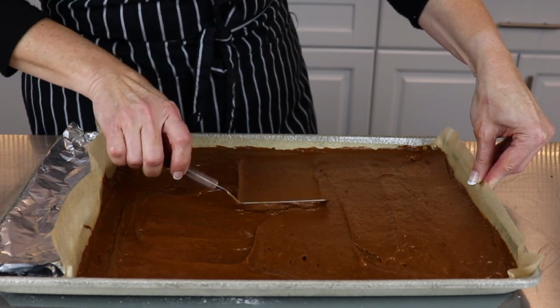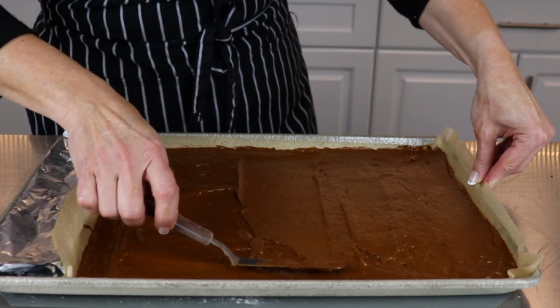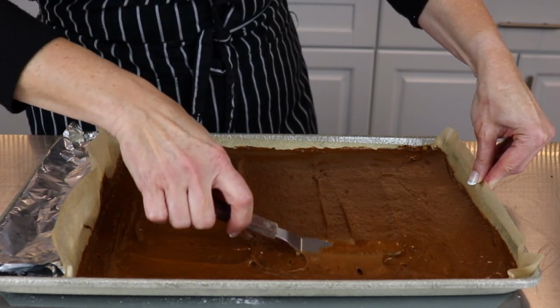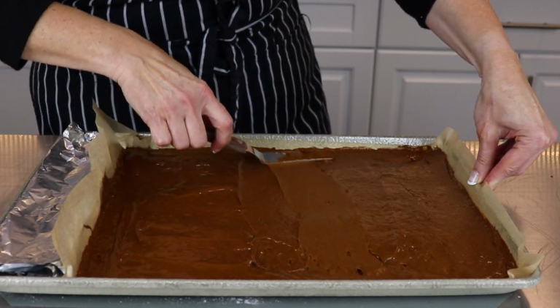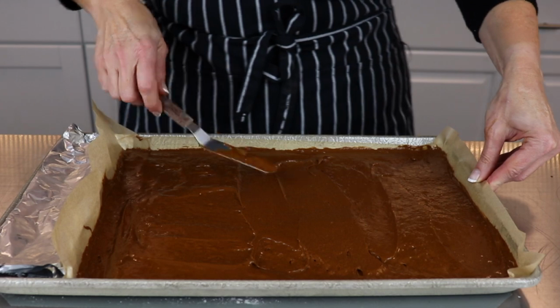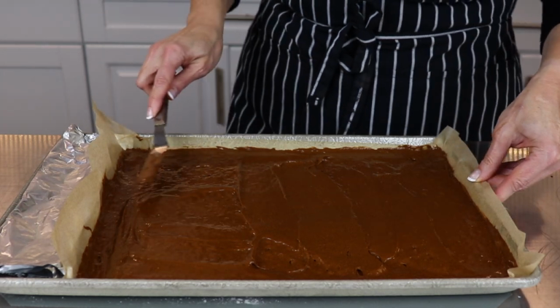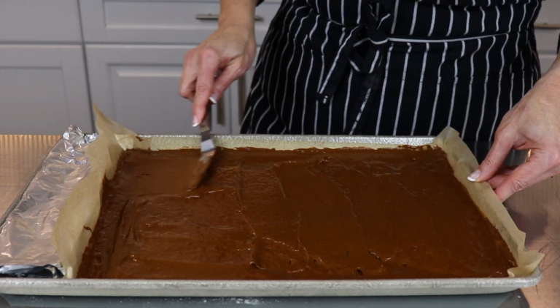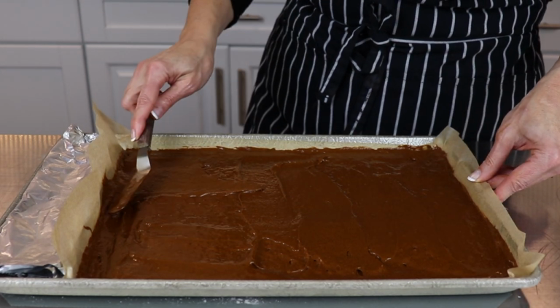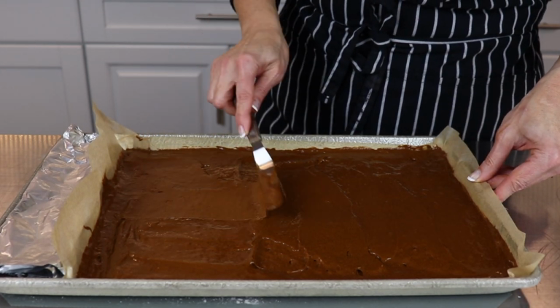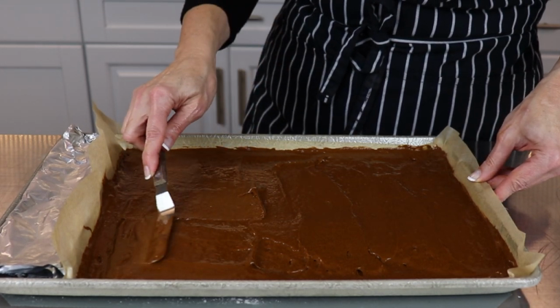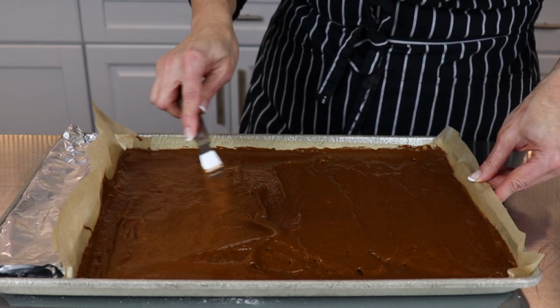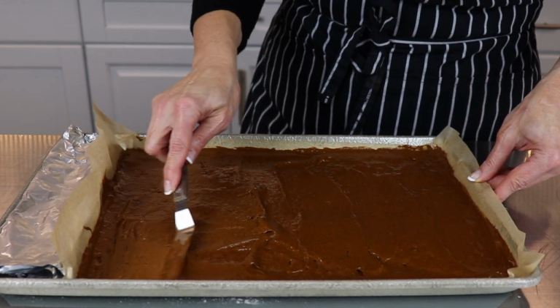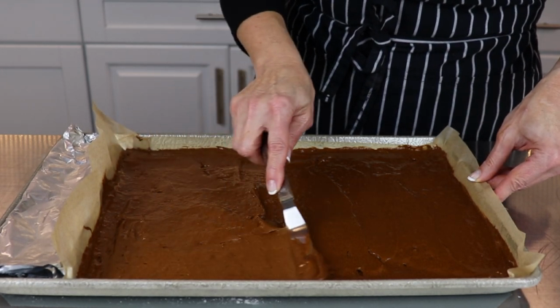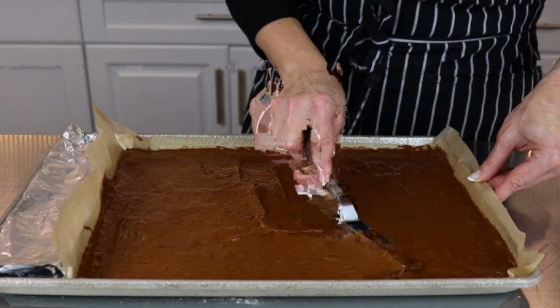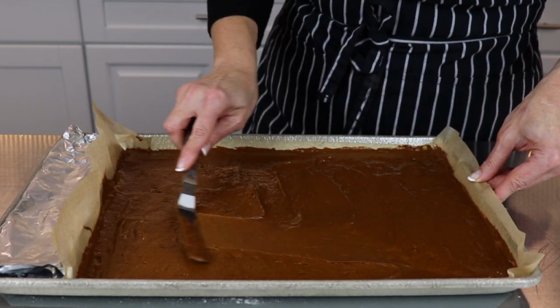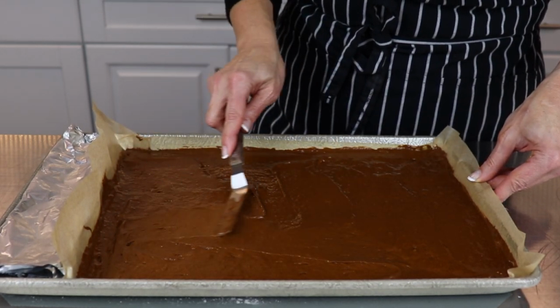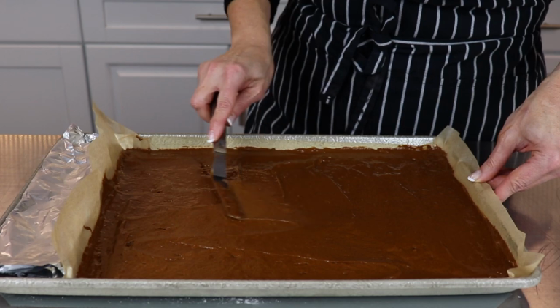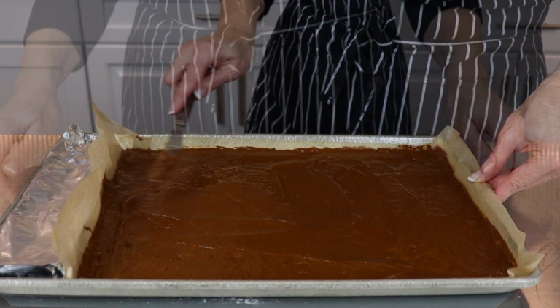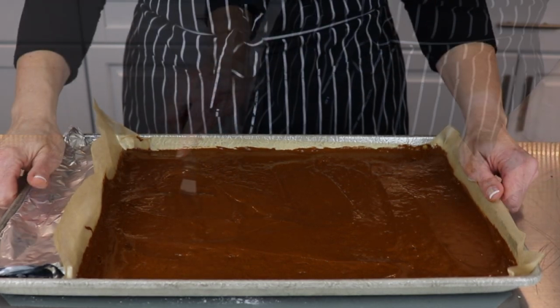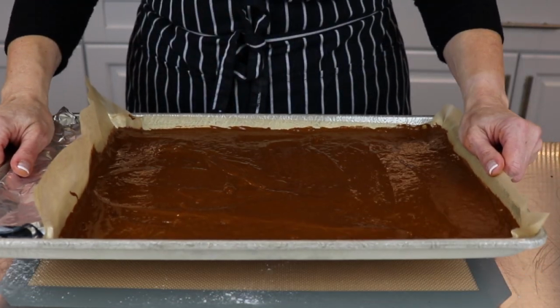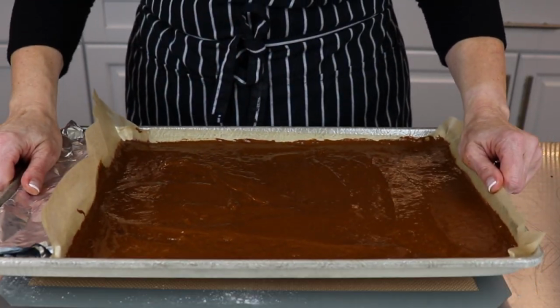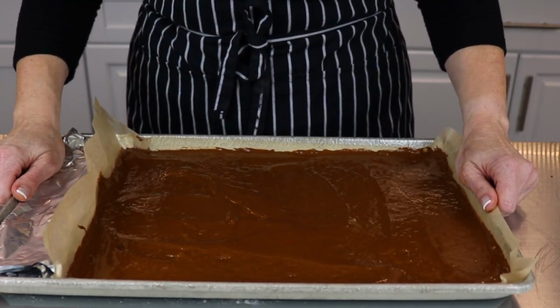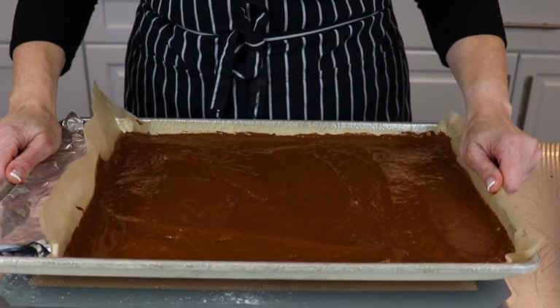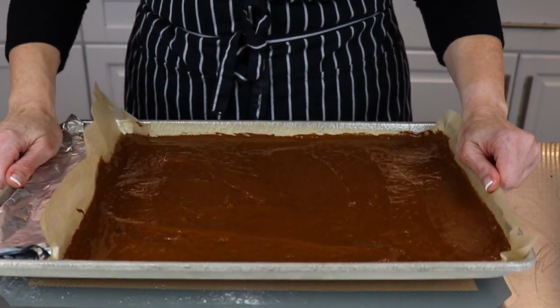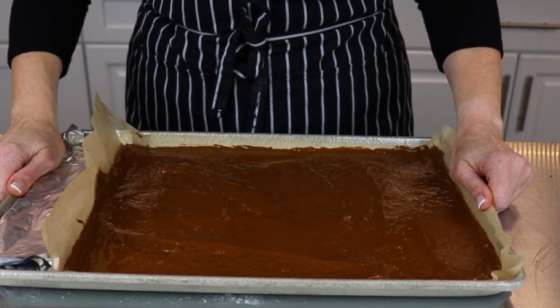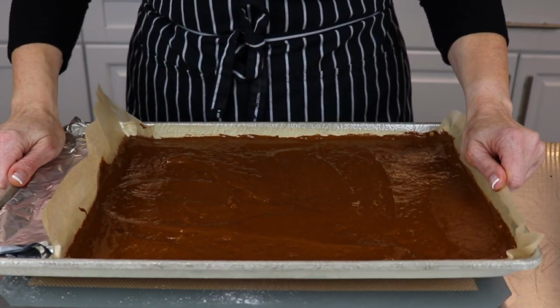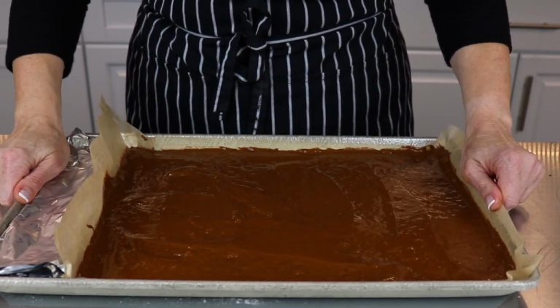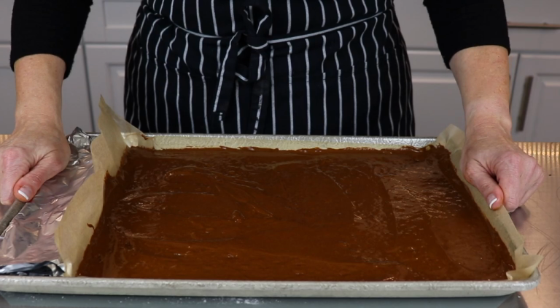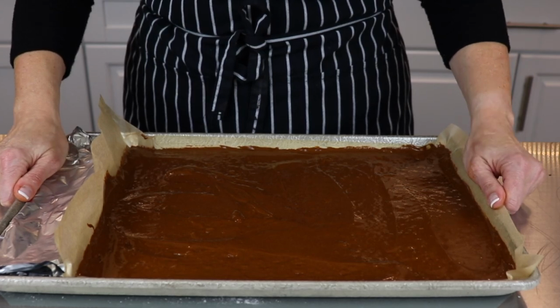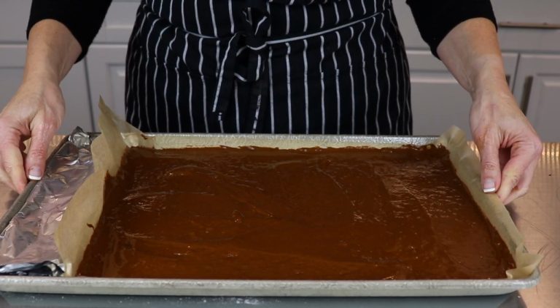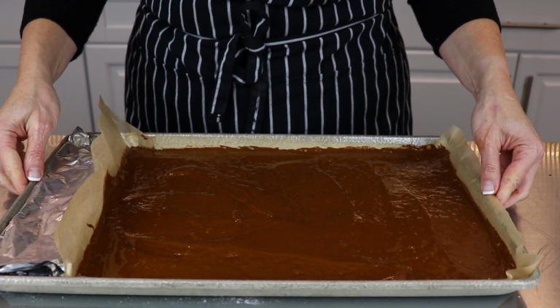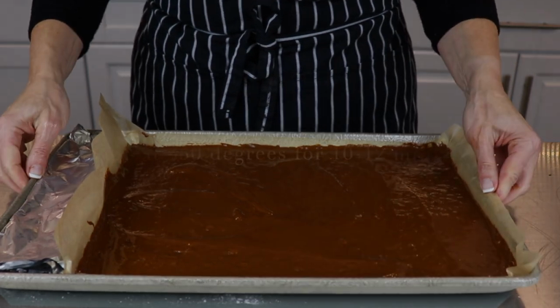While the cake is baking, grab a clean dish towel and a cooling rack or baking tray. You'll need this to flip the cake over while it's hot. I like to give mine a light tap on the counter before placing it in the oven to get rid of any excess air bubbles.